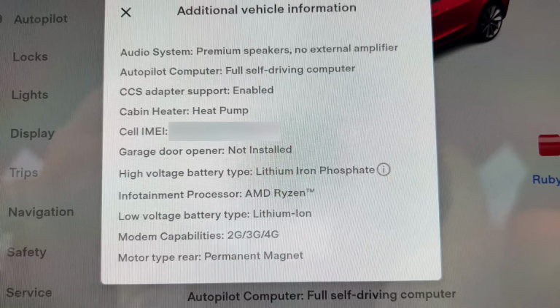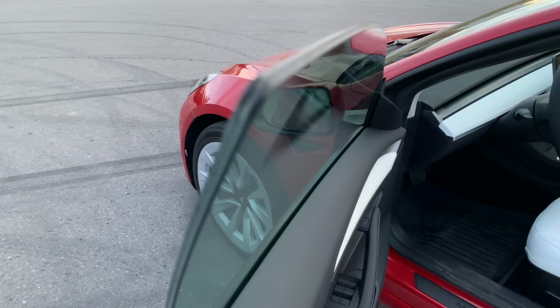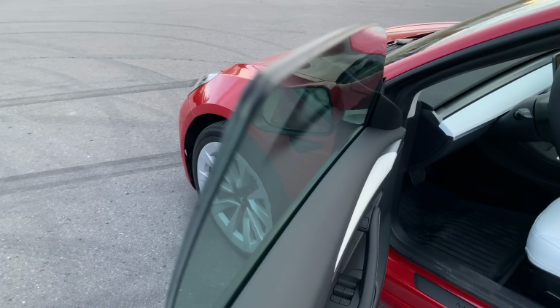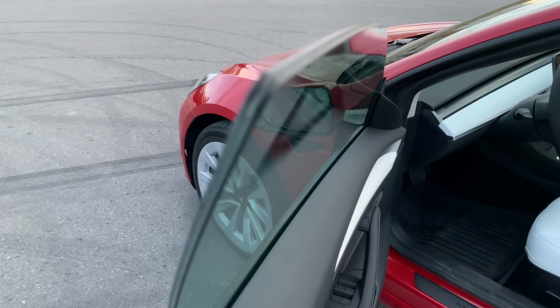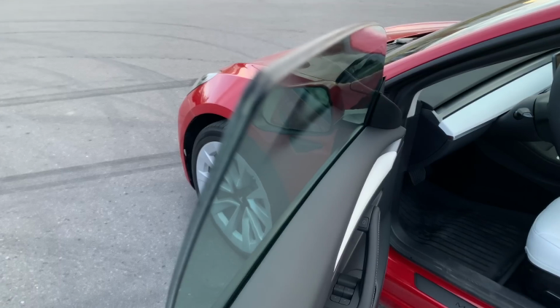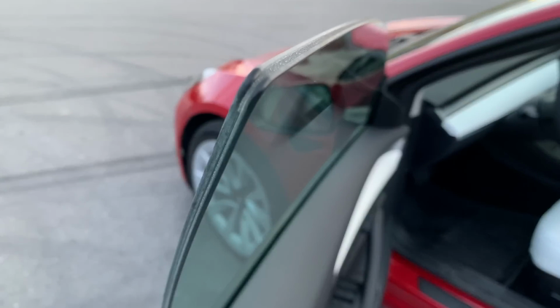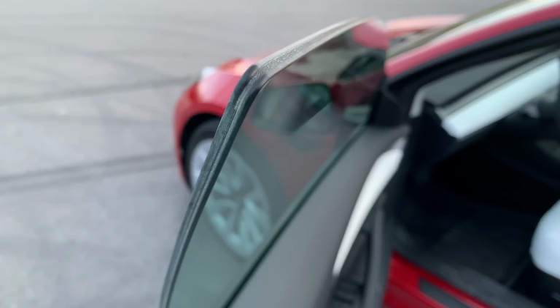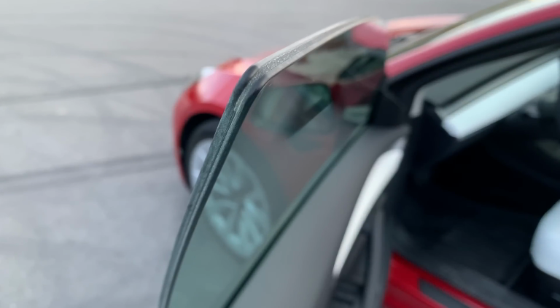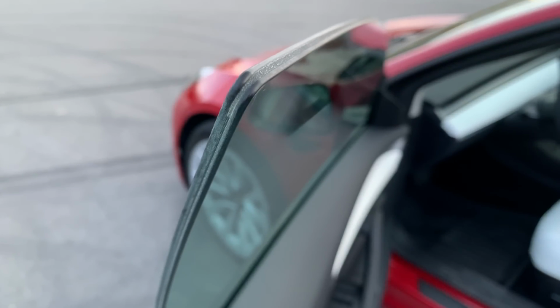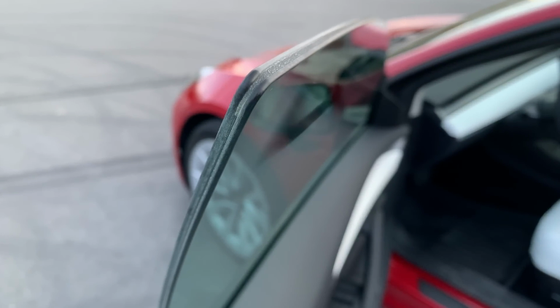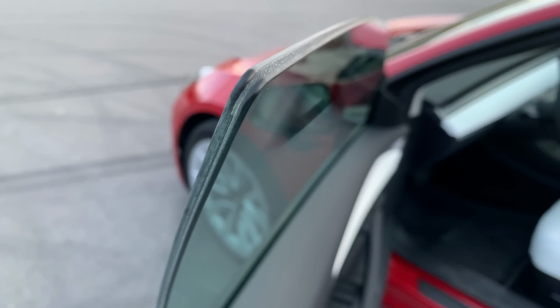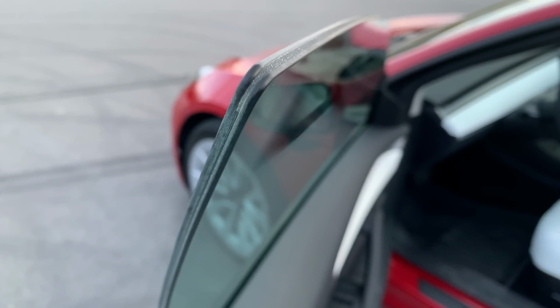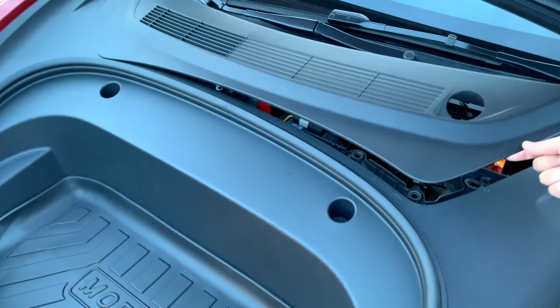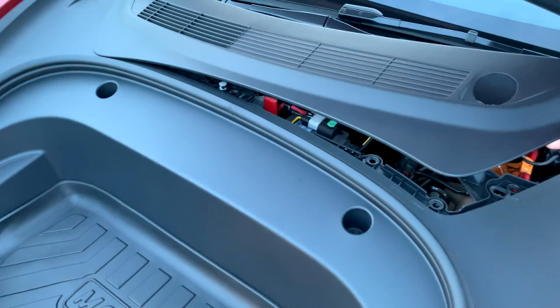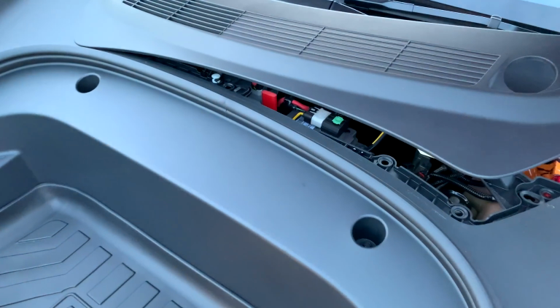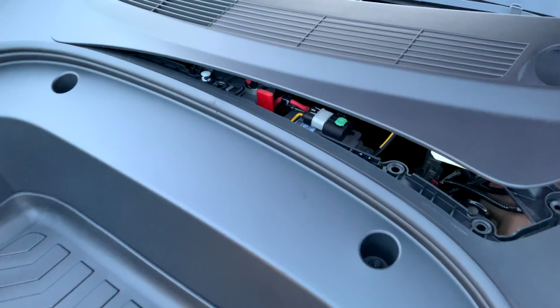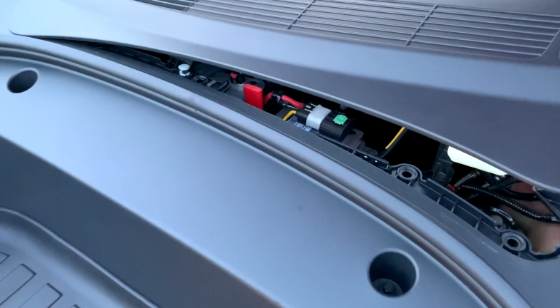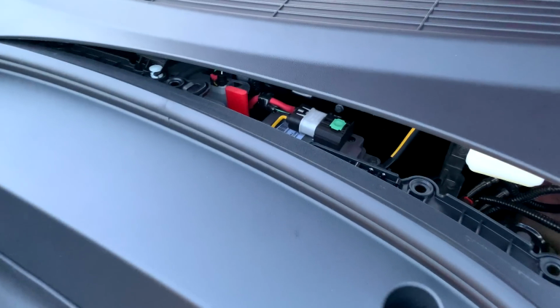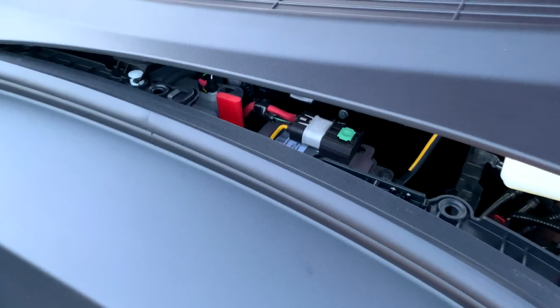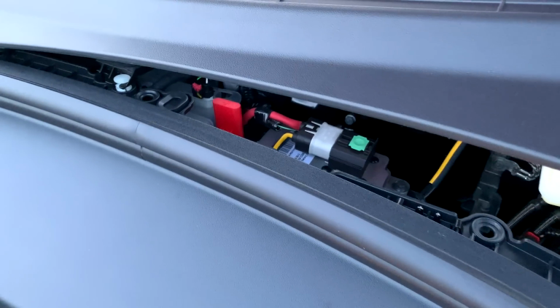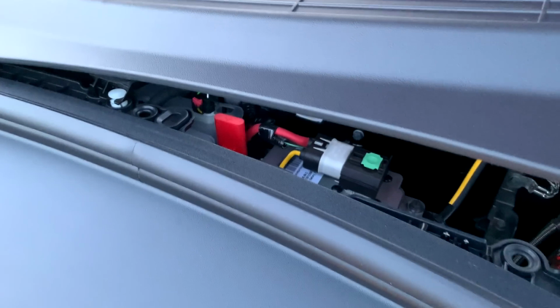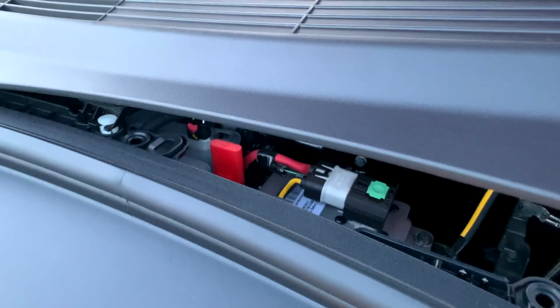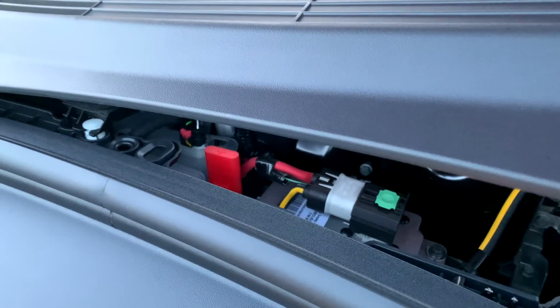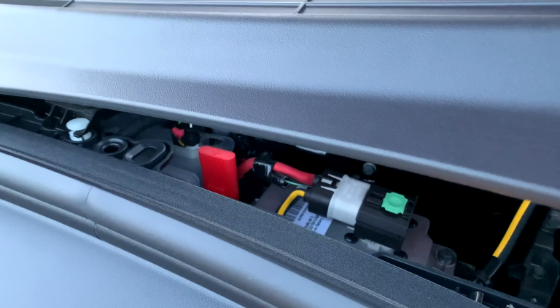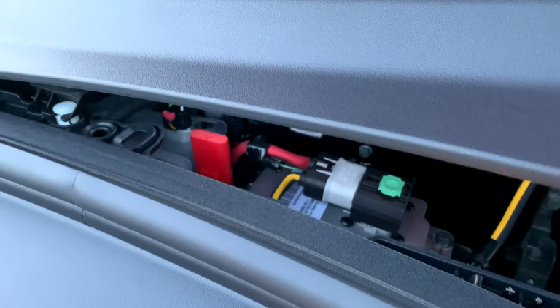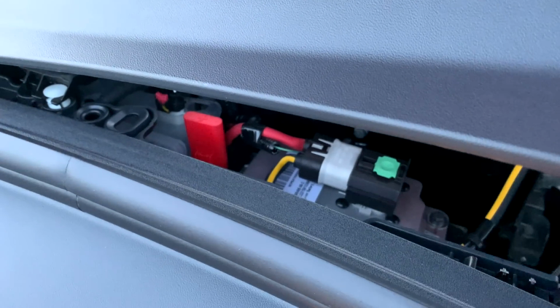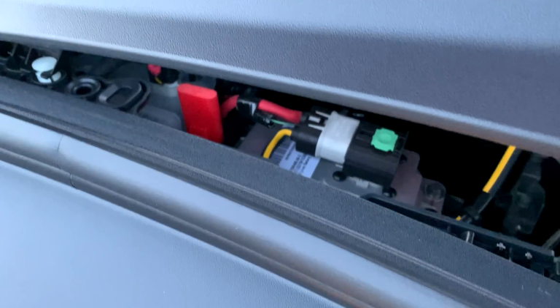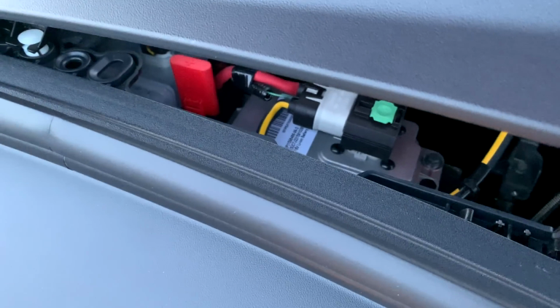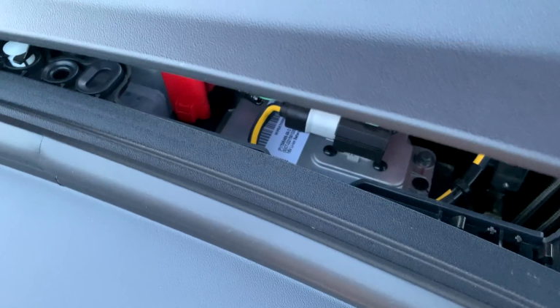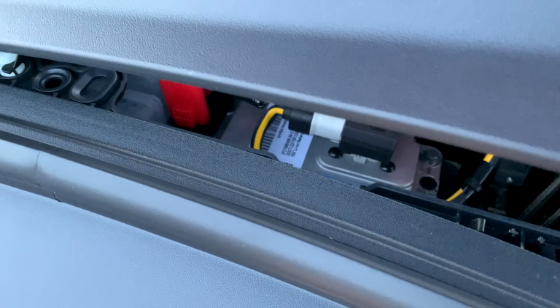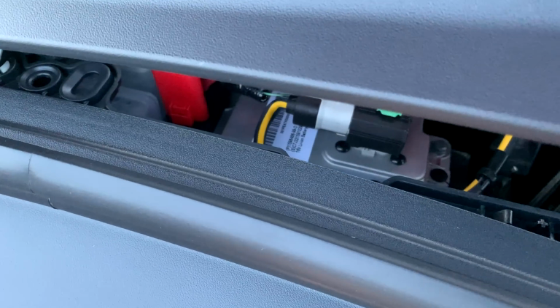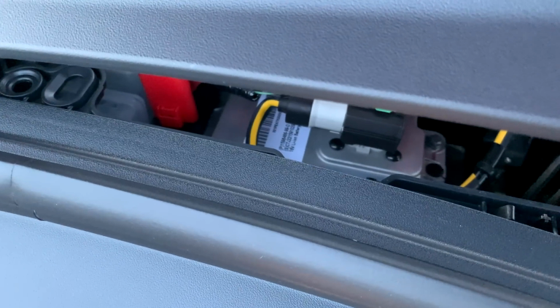The front double glass is also still here. I checked the low-voltage battery and I can see that I got the lithium-ion battery, which tends to last much longer than the traditional lead-acid ones.